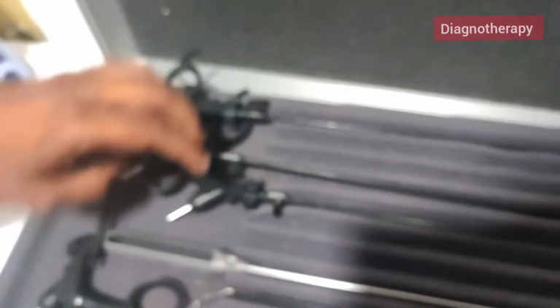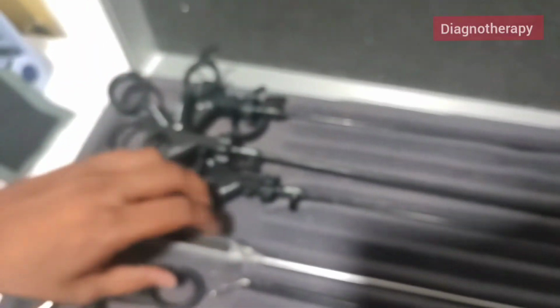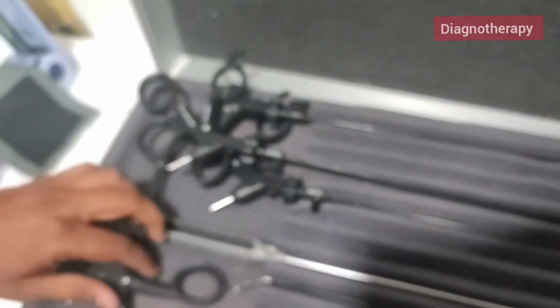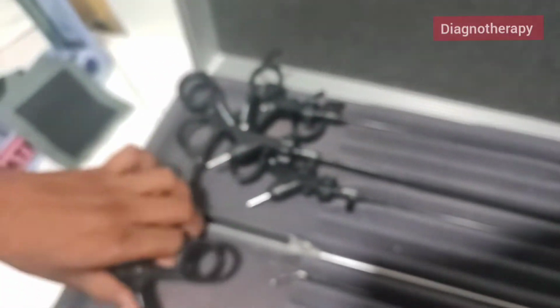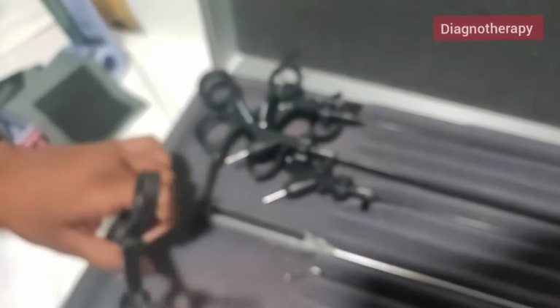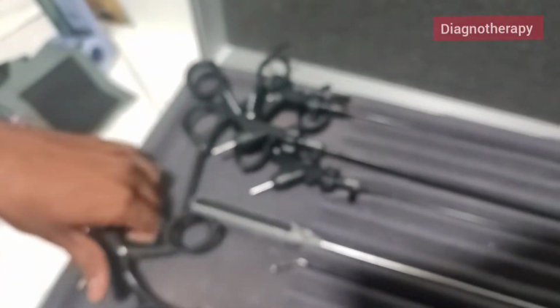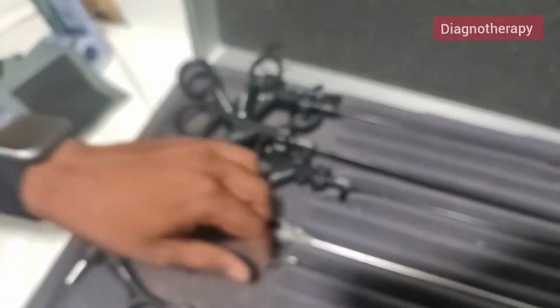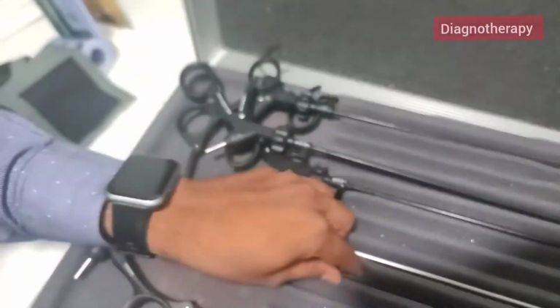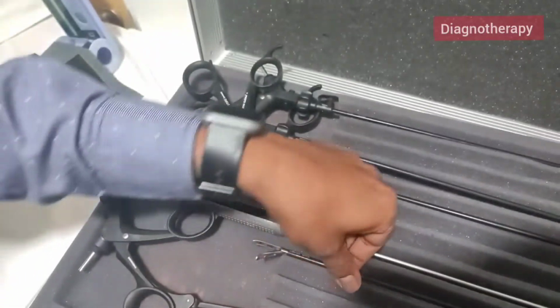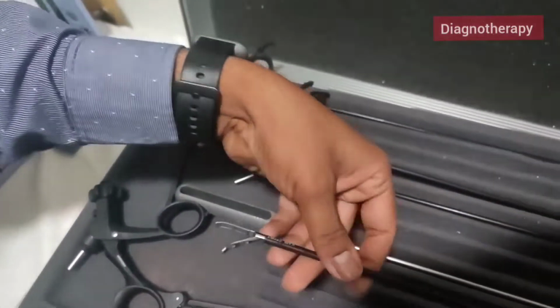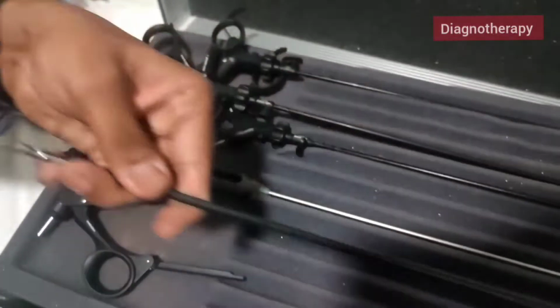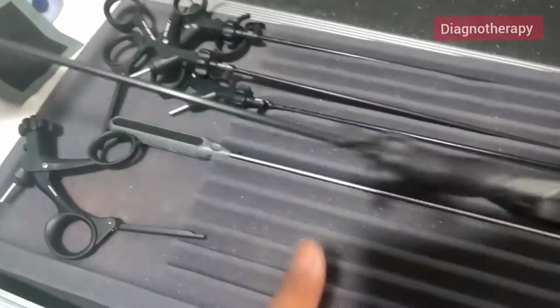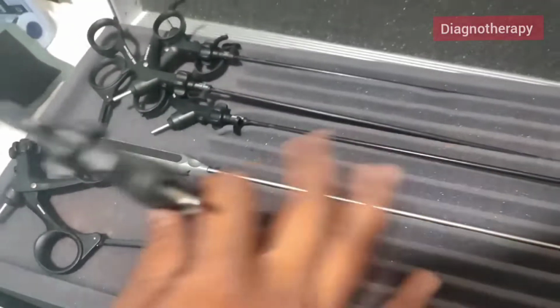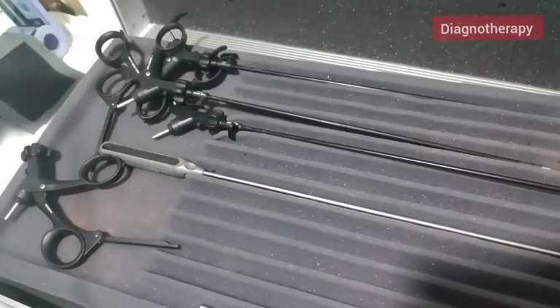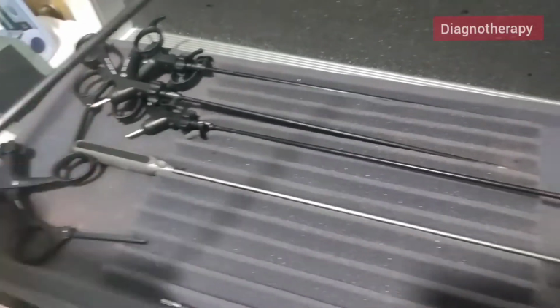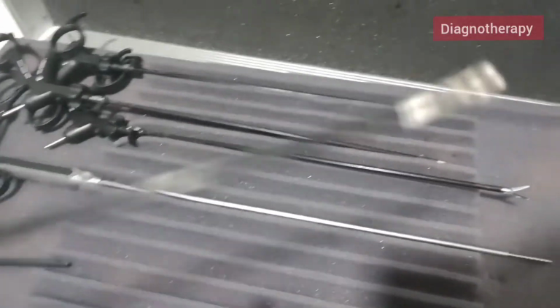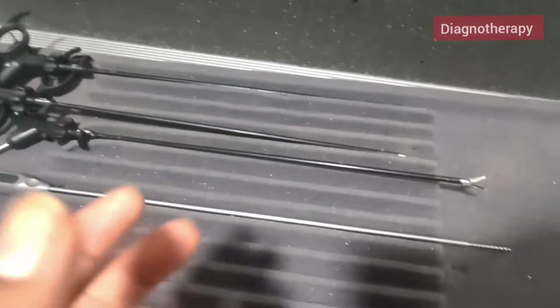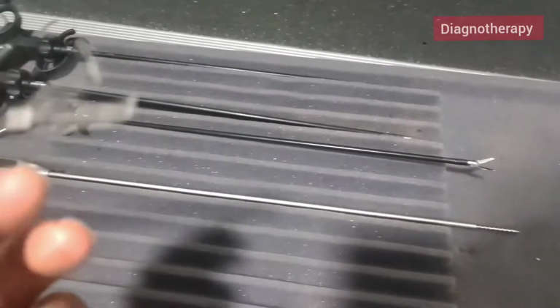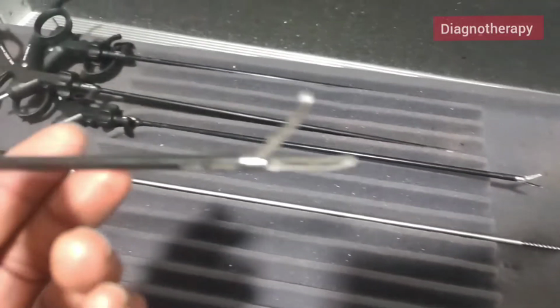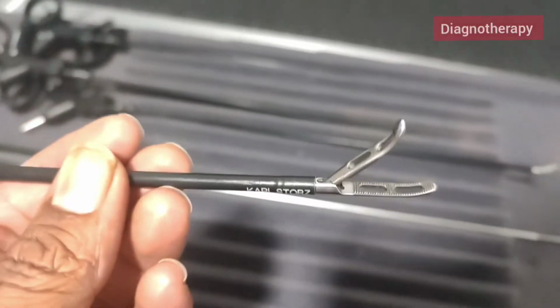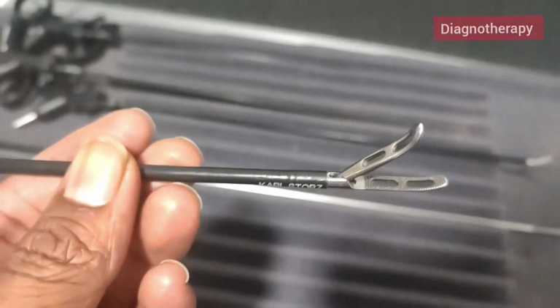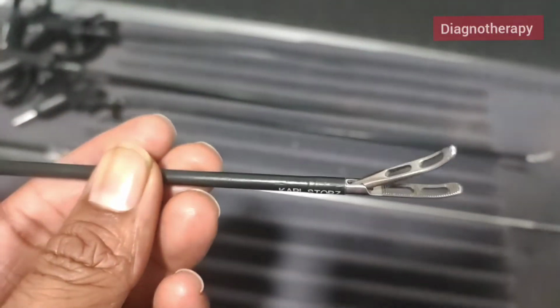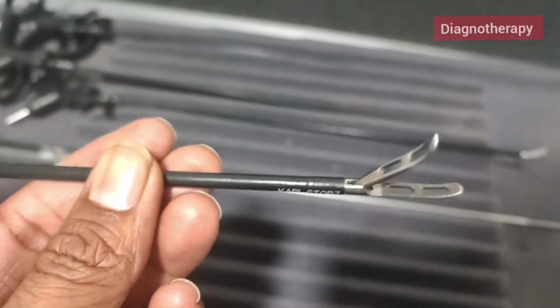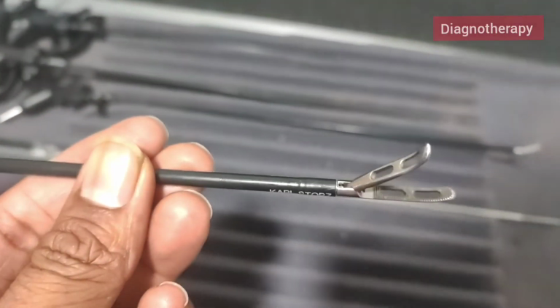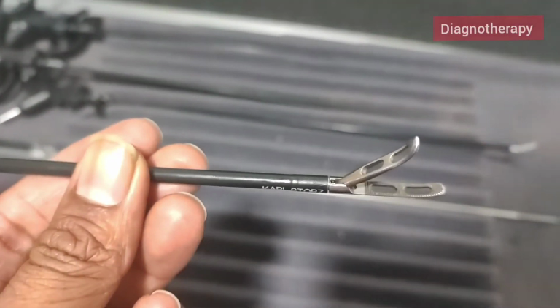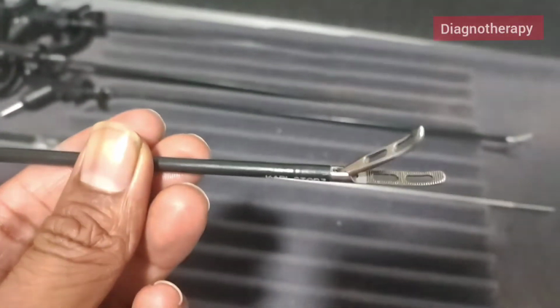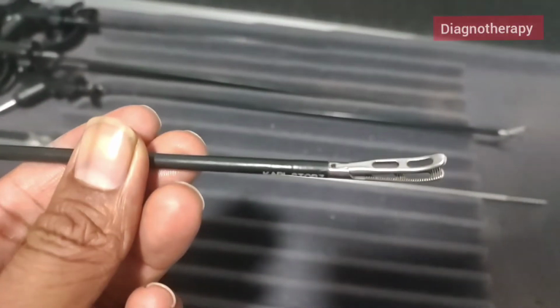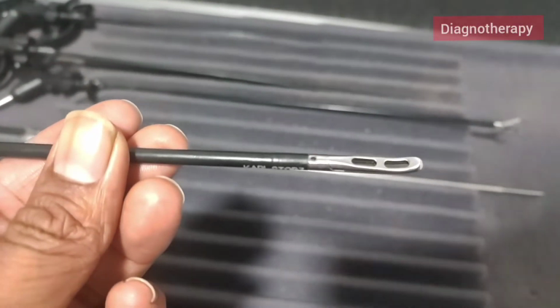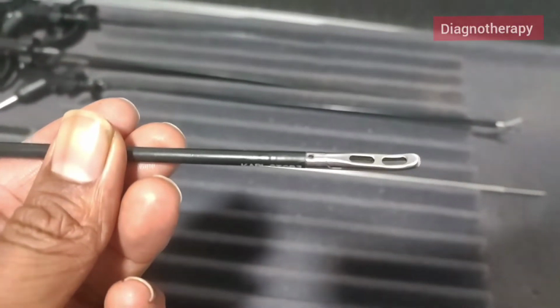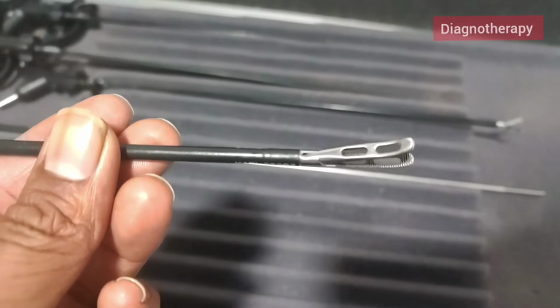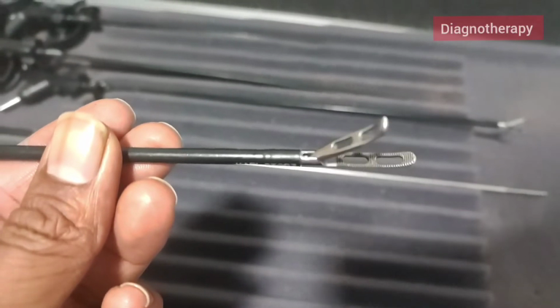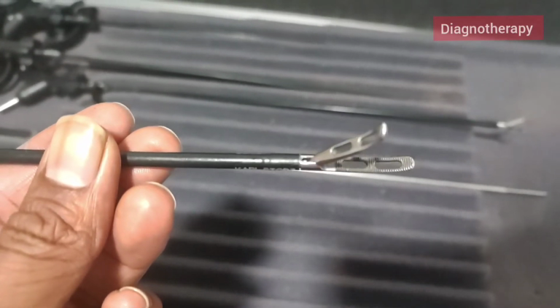Now we will be seeing the grasper. You can make it out with the front end. This is the Crocodile grasper.